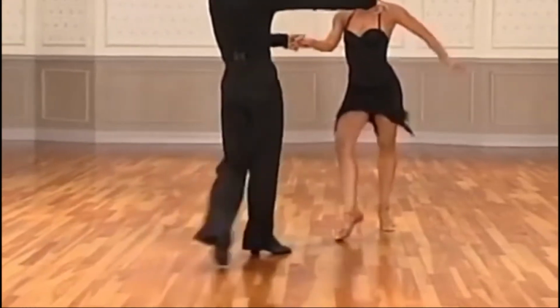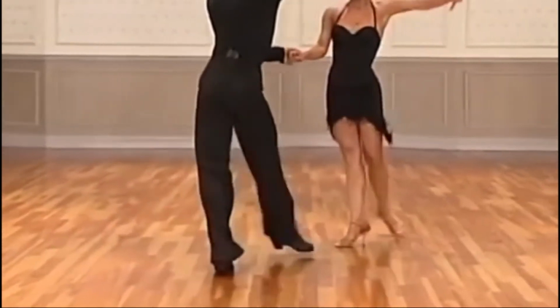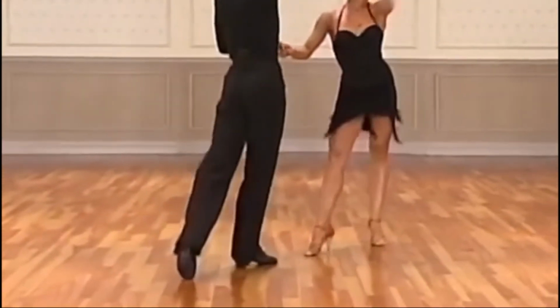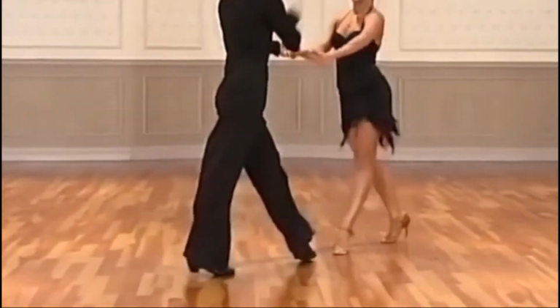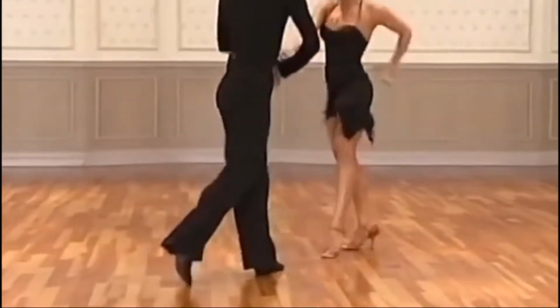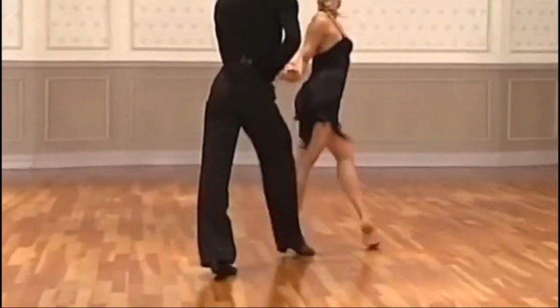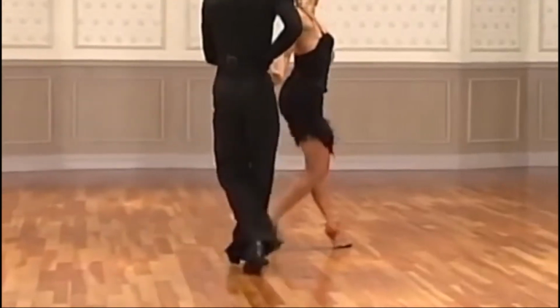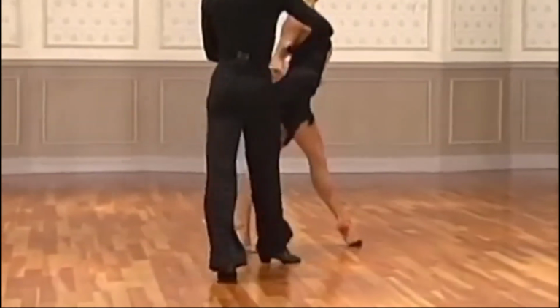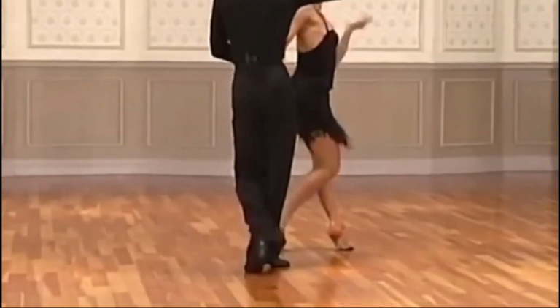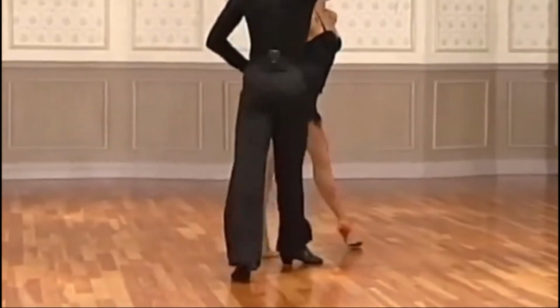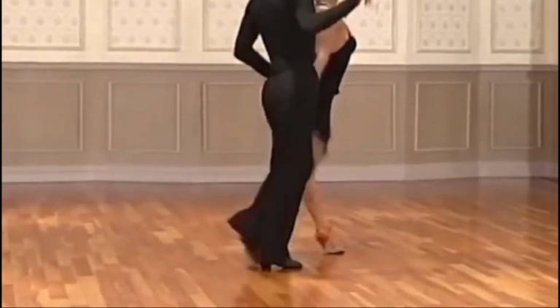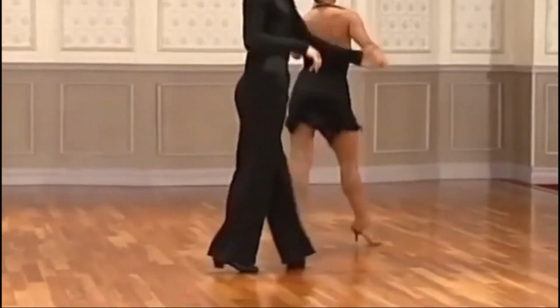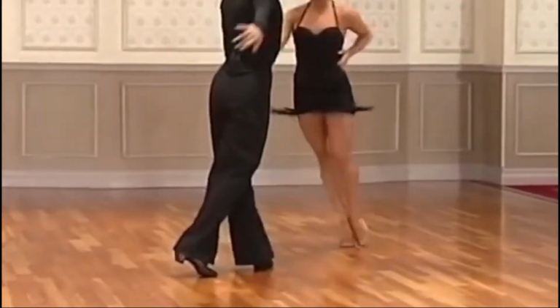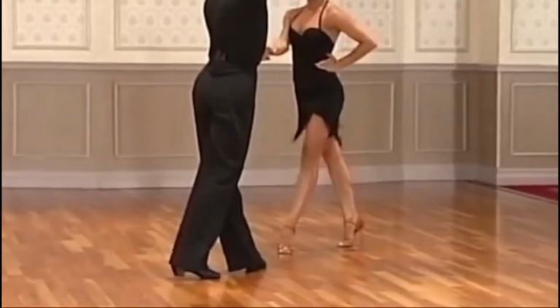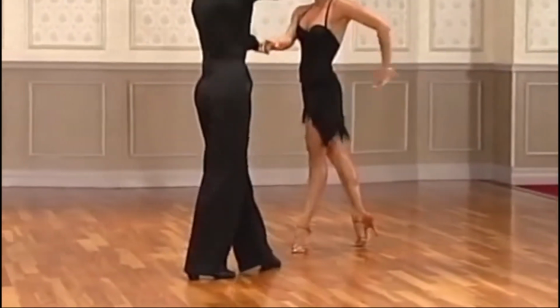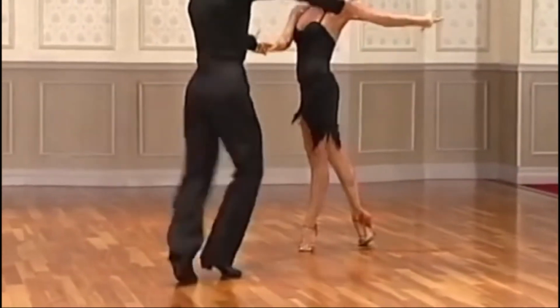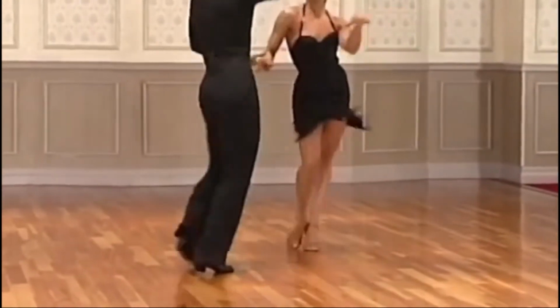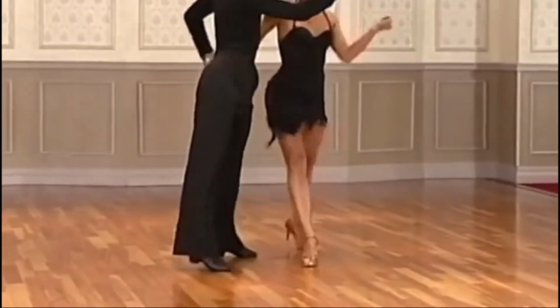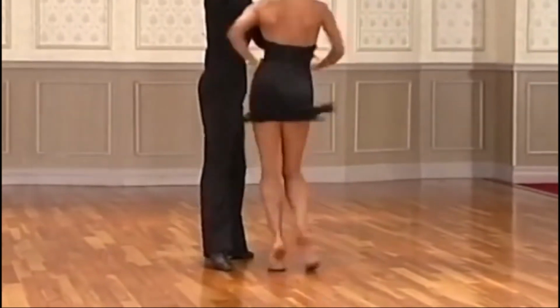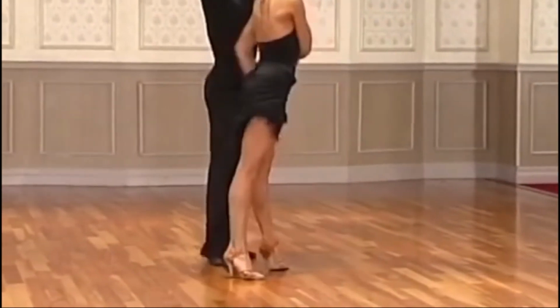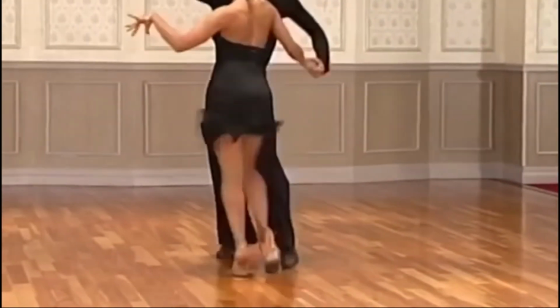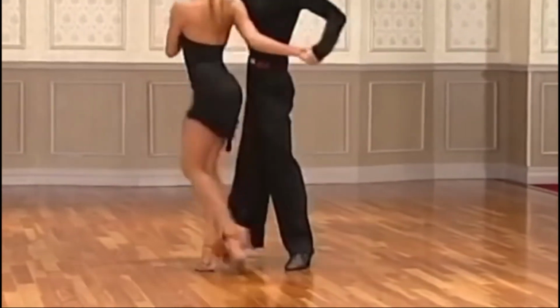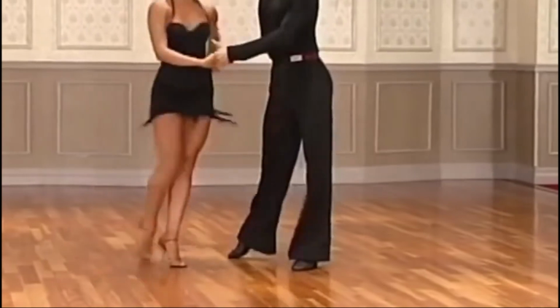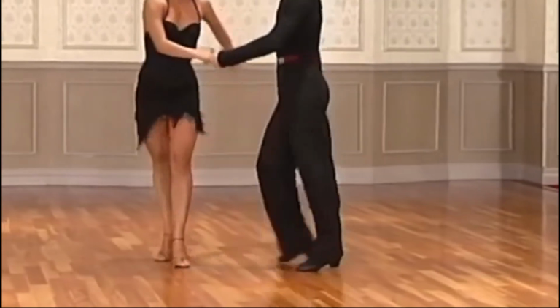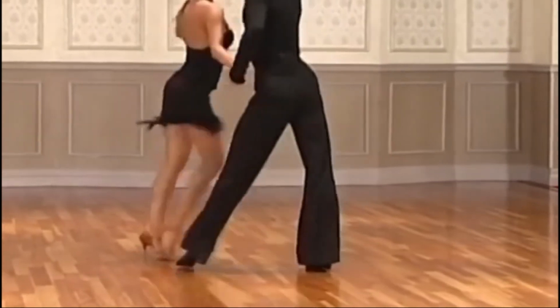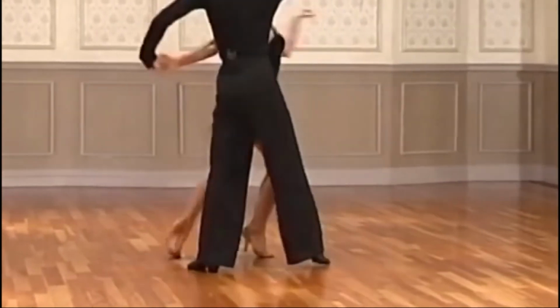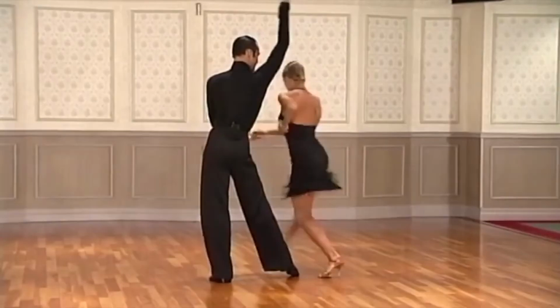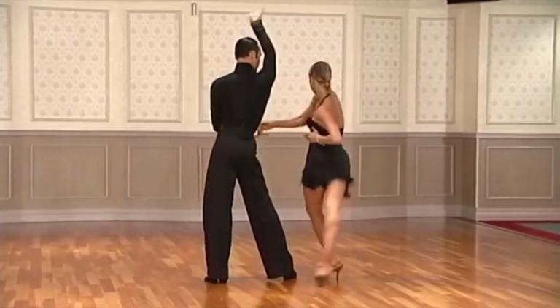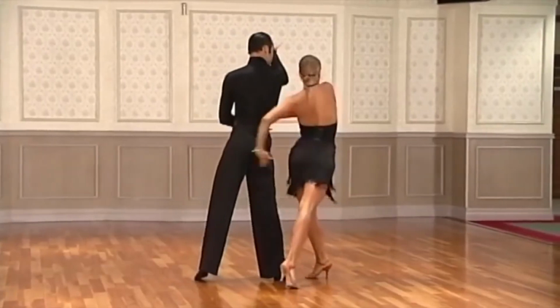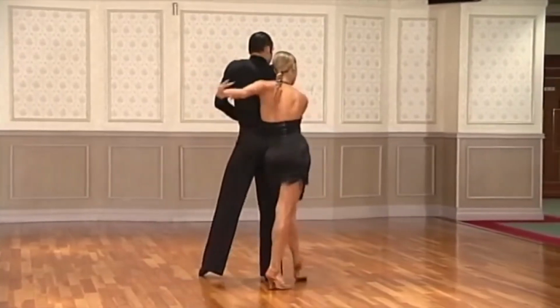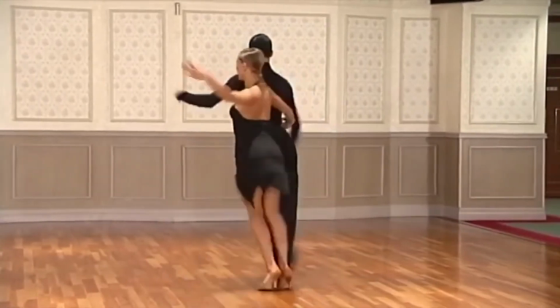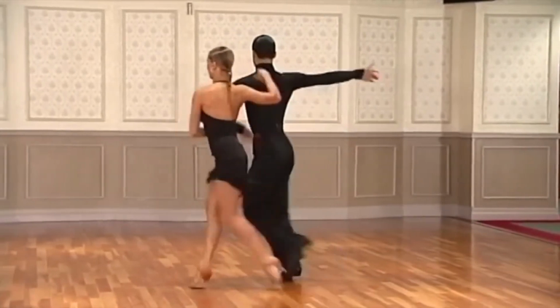Here, our professional couple is dancing a cha-cha and demonstrating superb body movement through kinesthetics rather than an imposed or learned style.